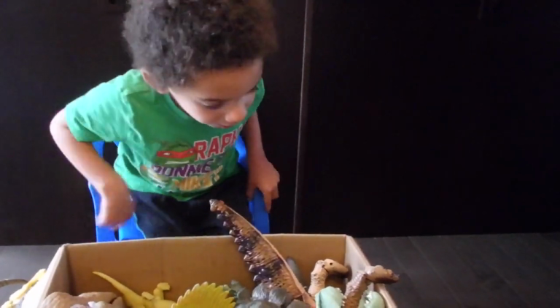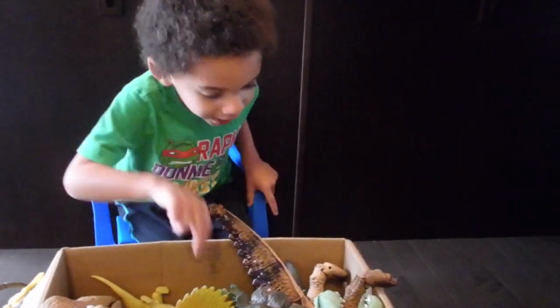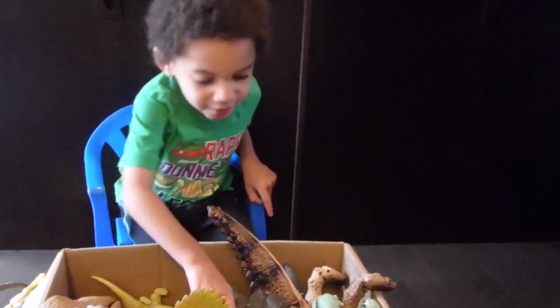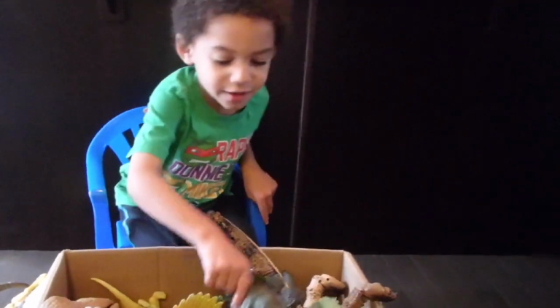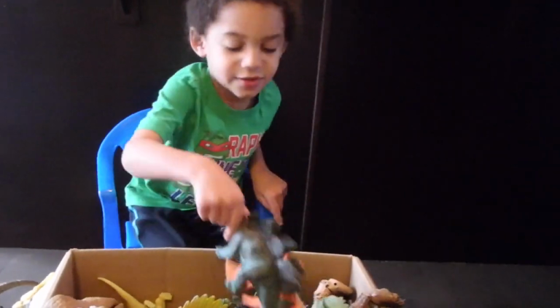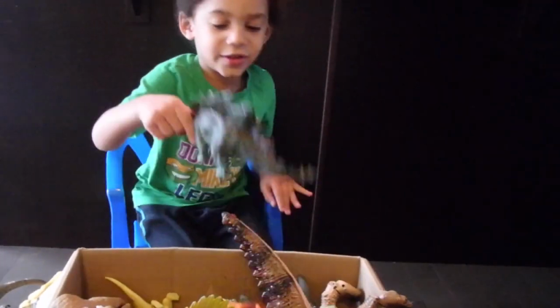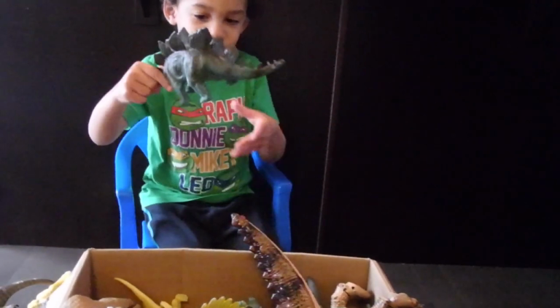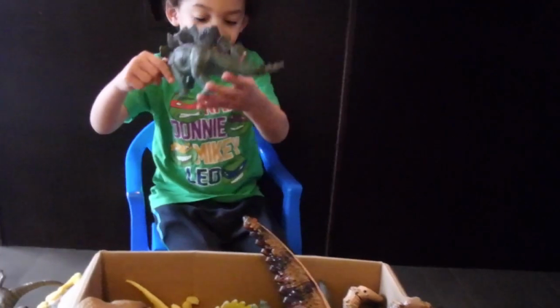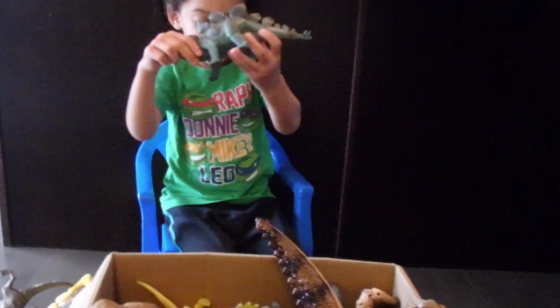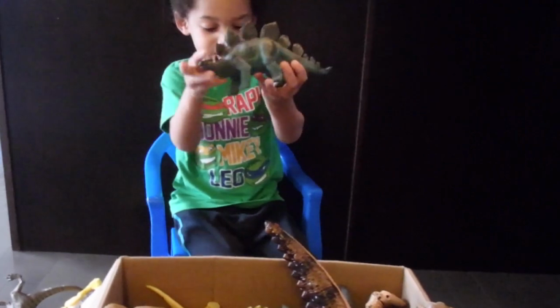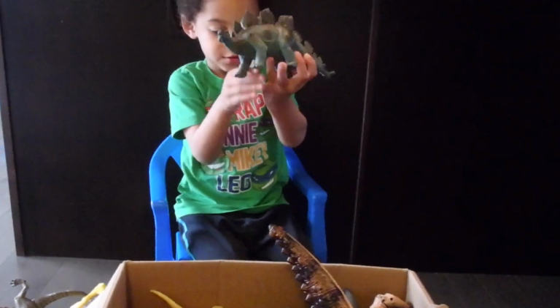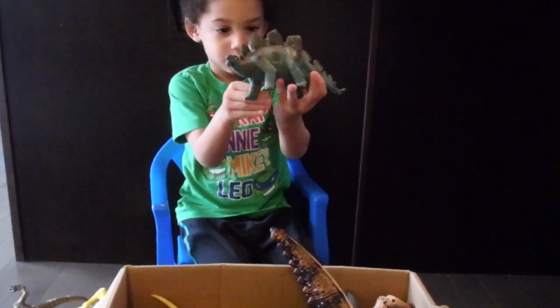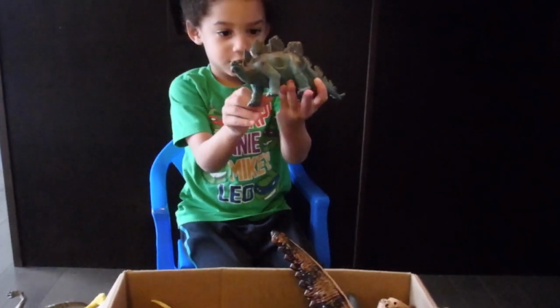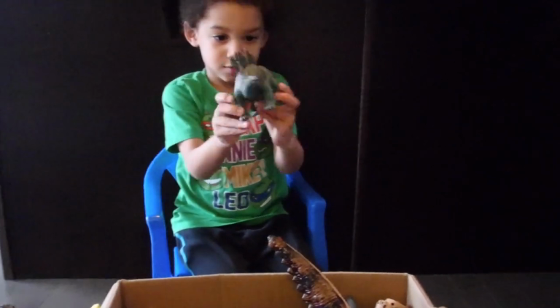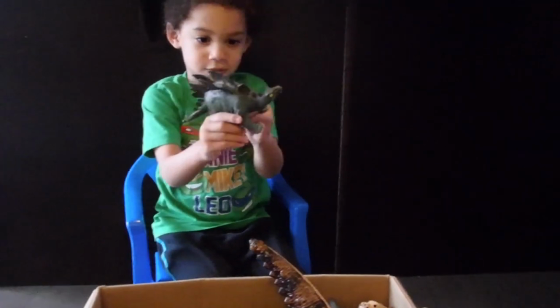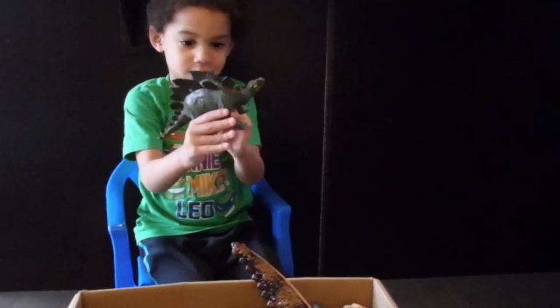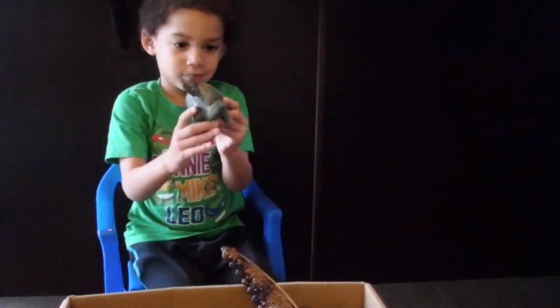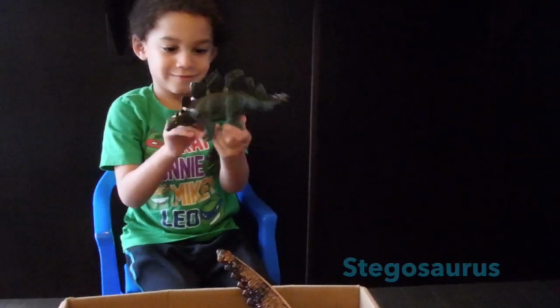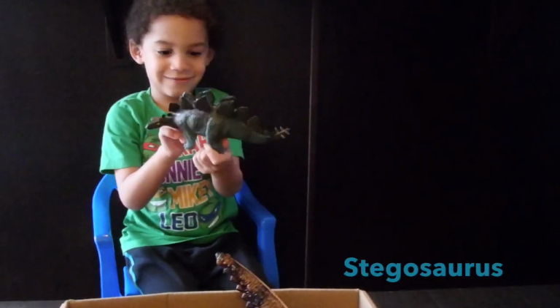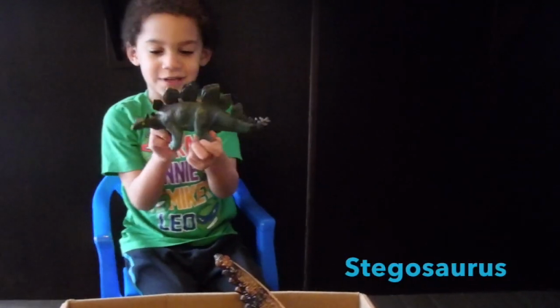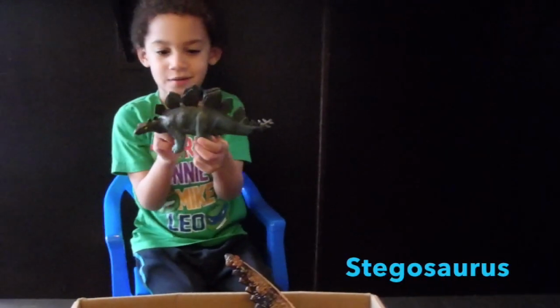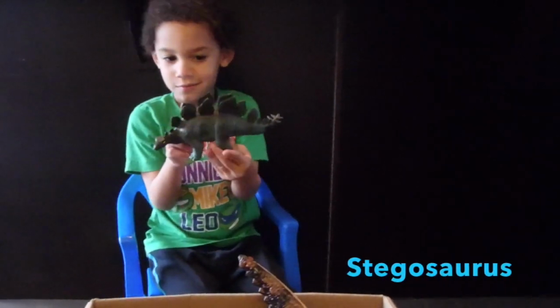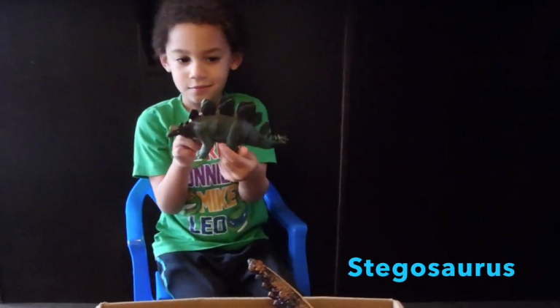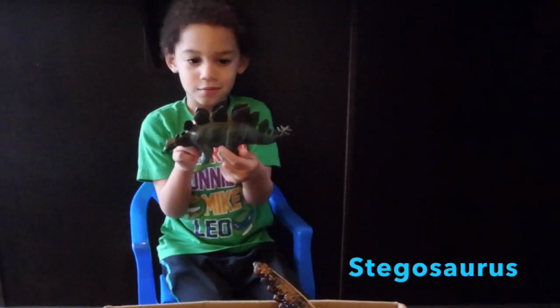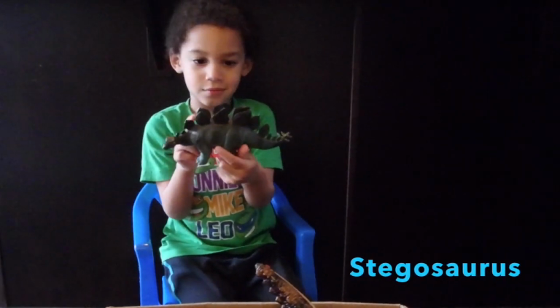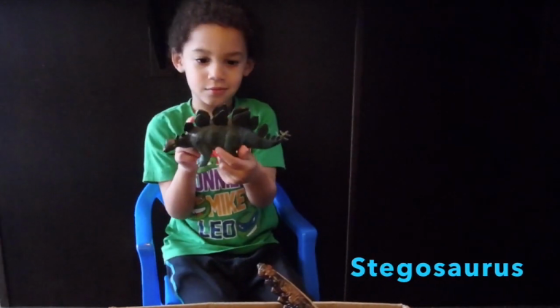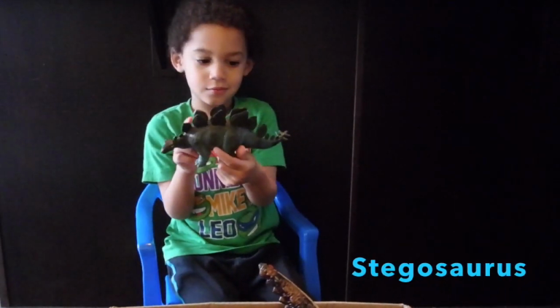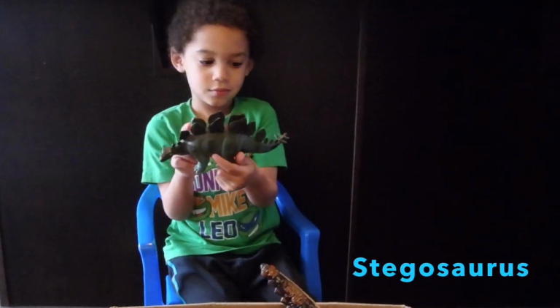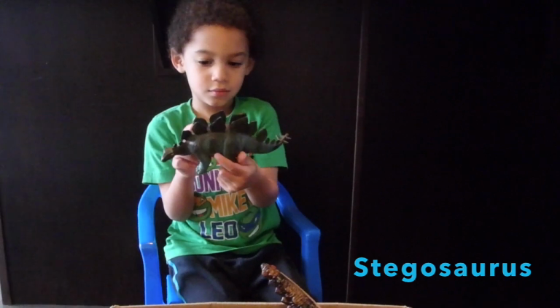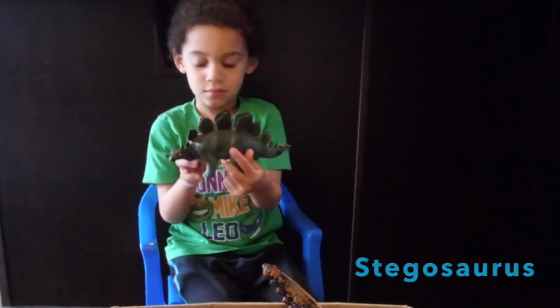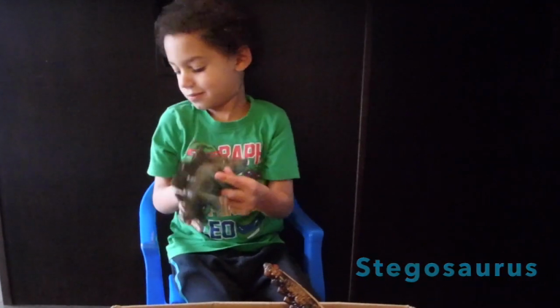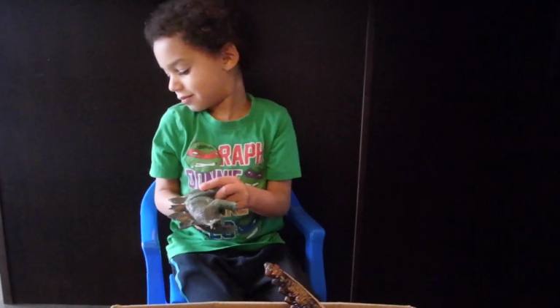A stegosaurus. He looks like he's just for looks. He doesn't do anything special.